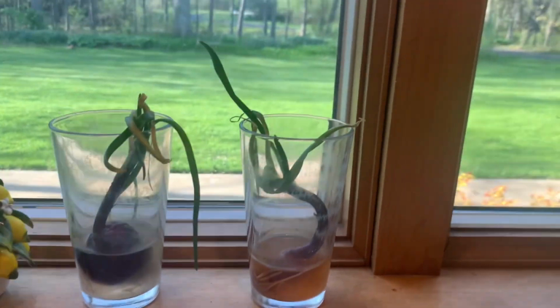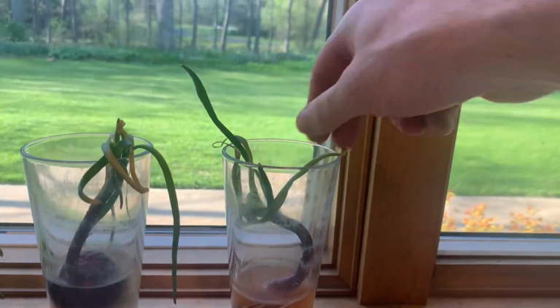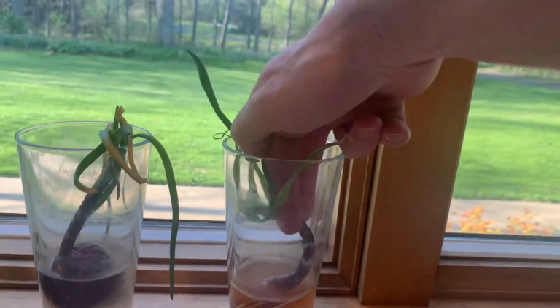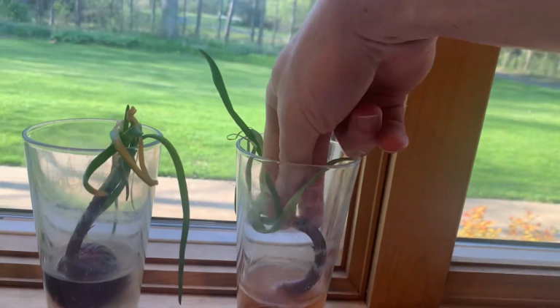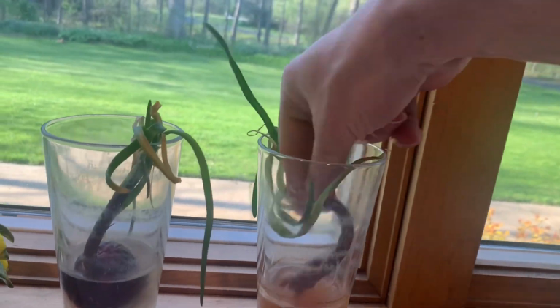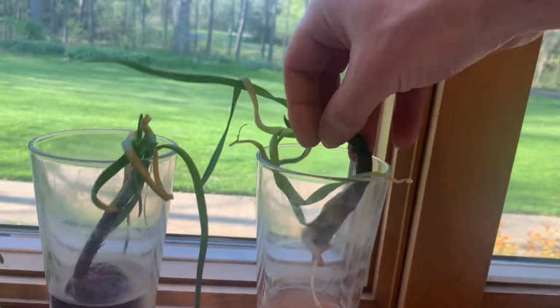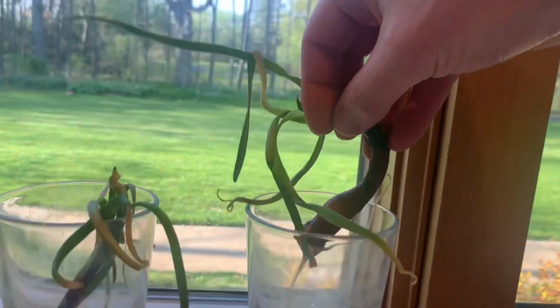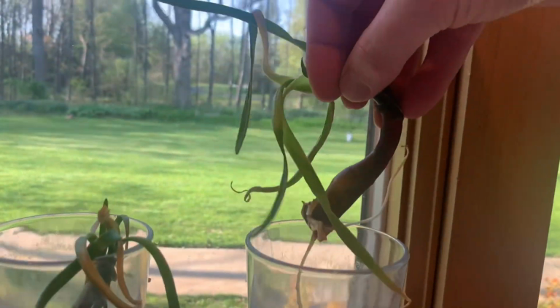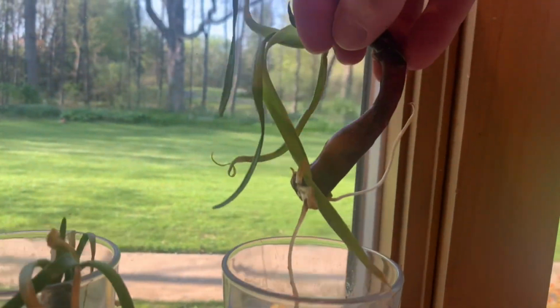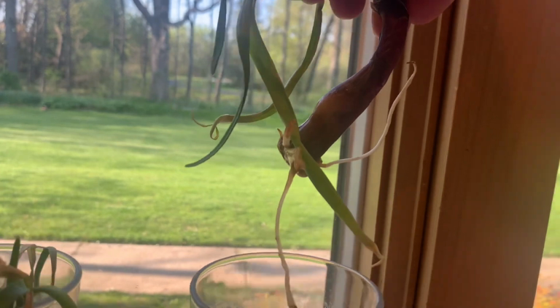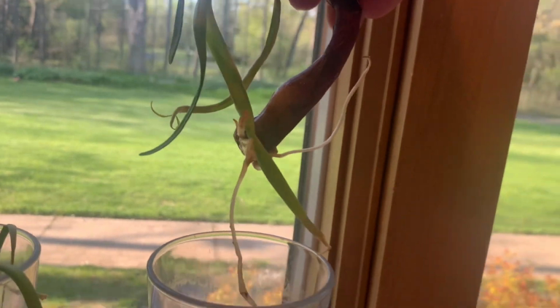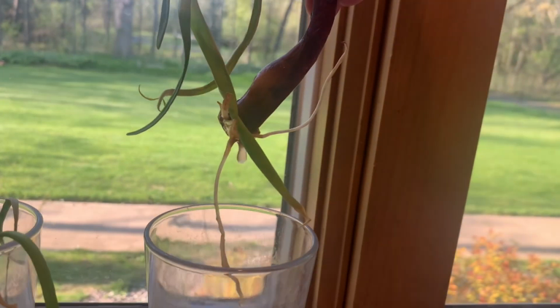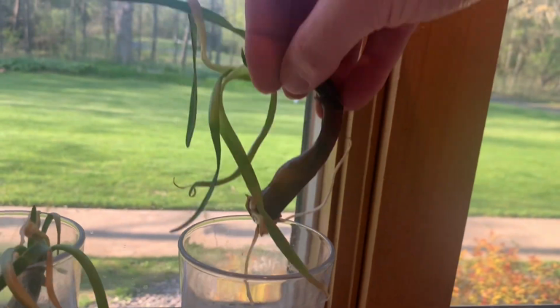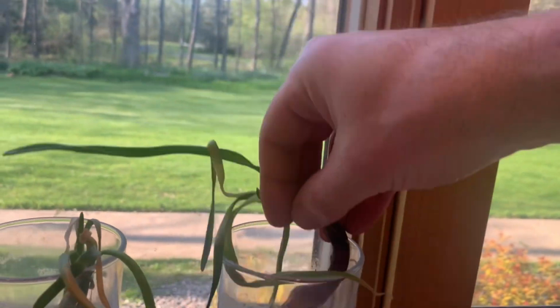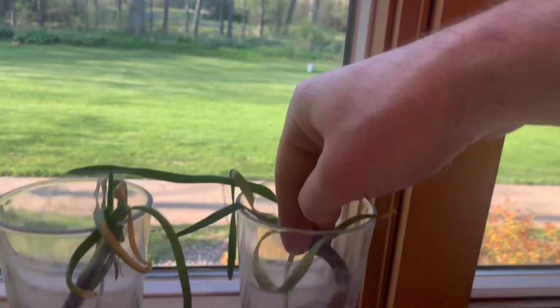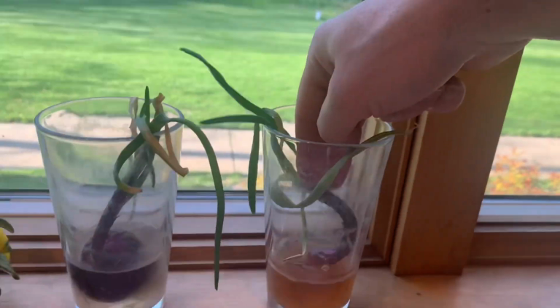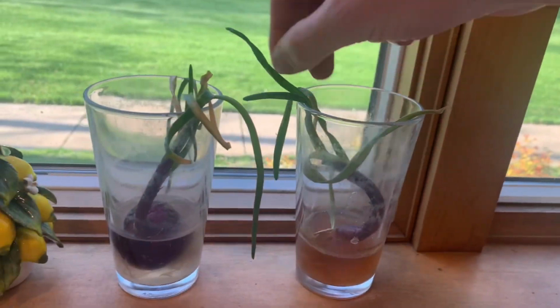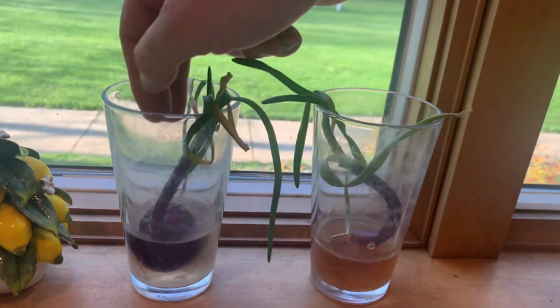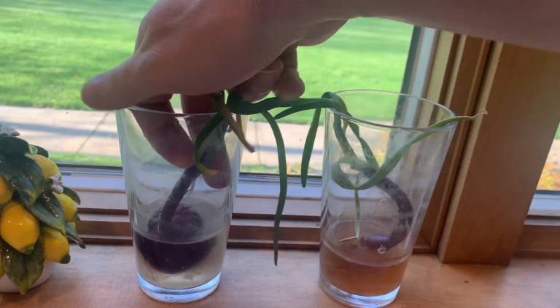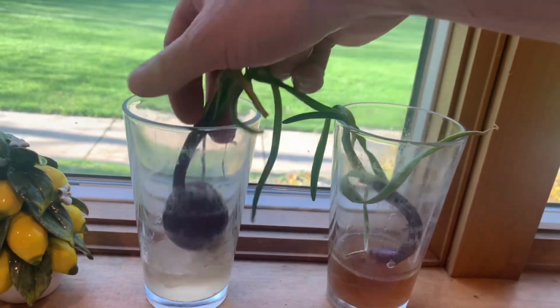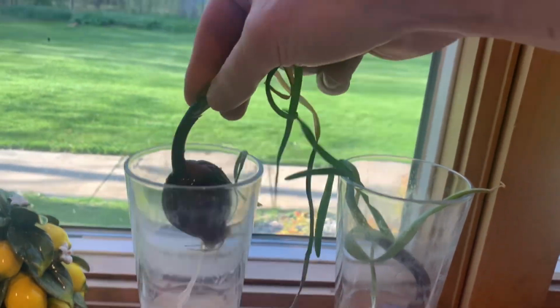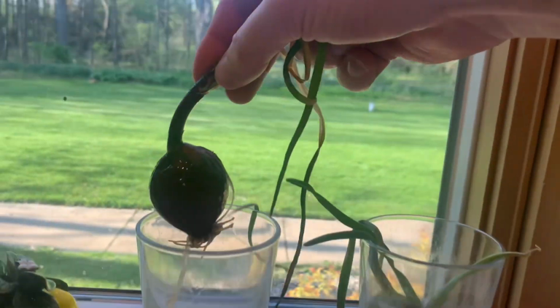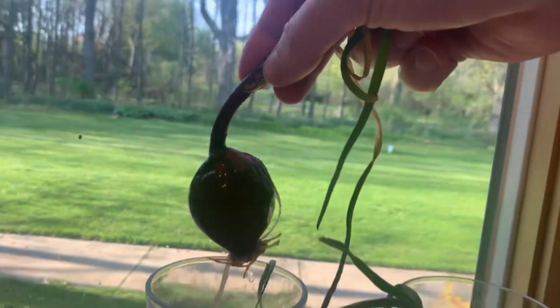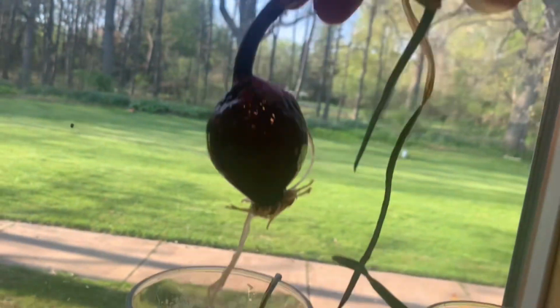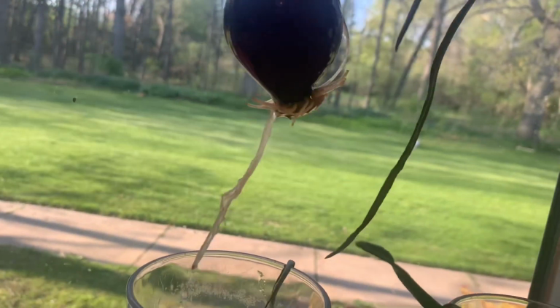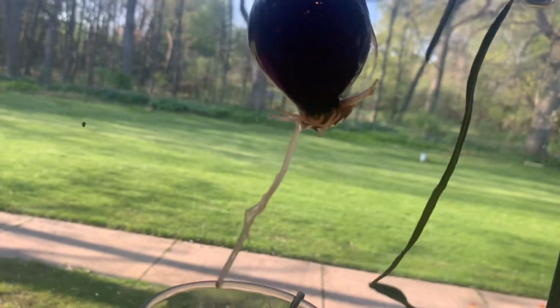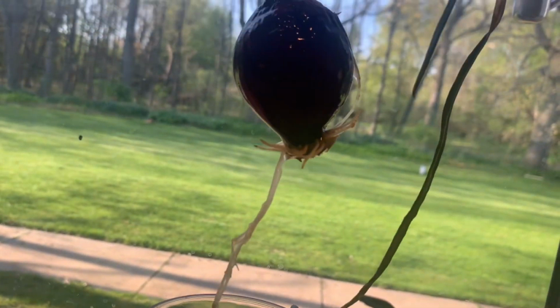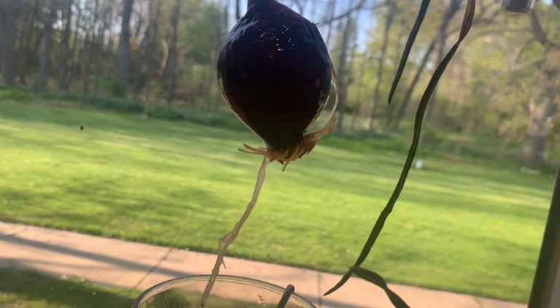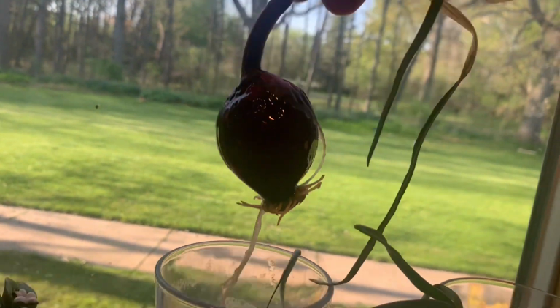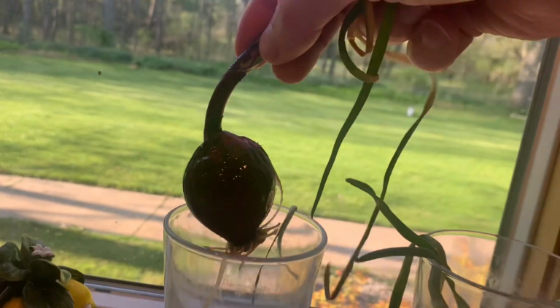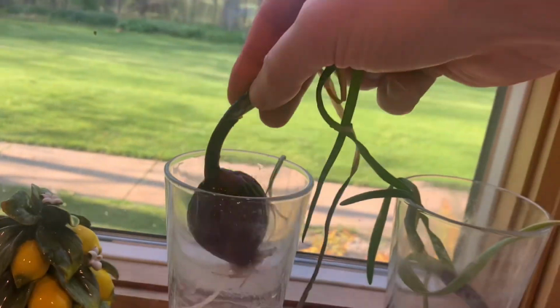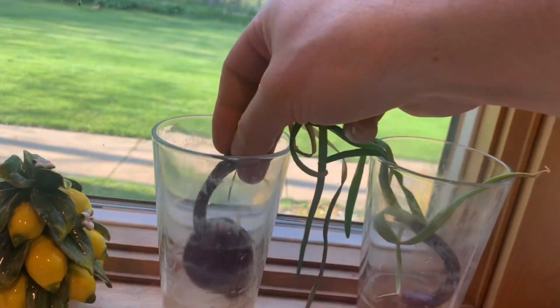And we're back, one week later. It looks like the roots did grow, but the sprouts on the top are getting wilty. I'm going to plant these in the ground.